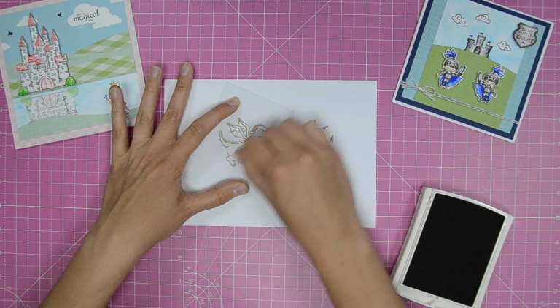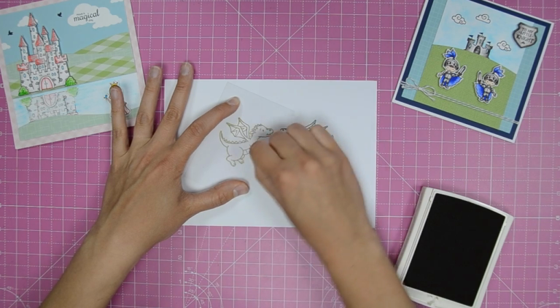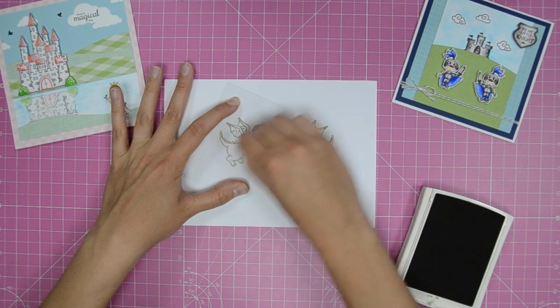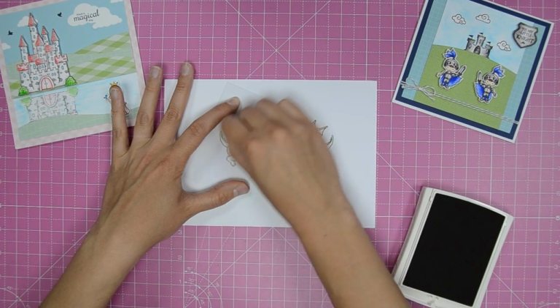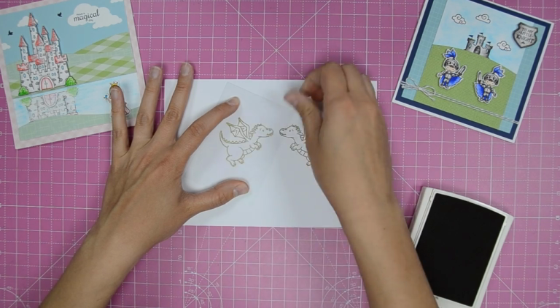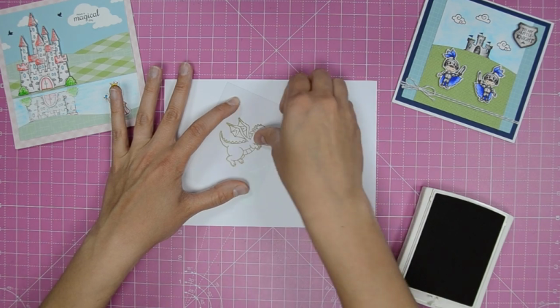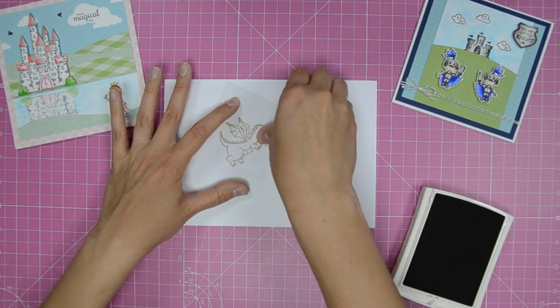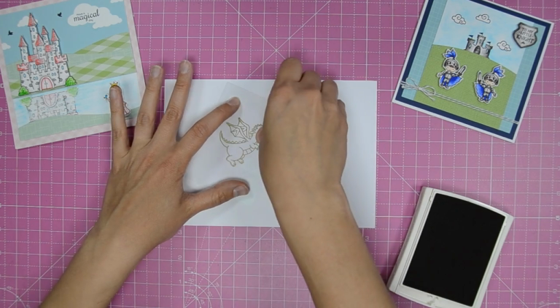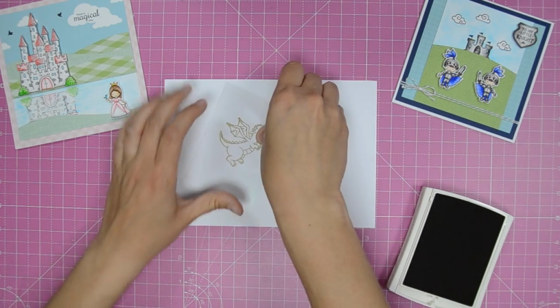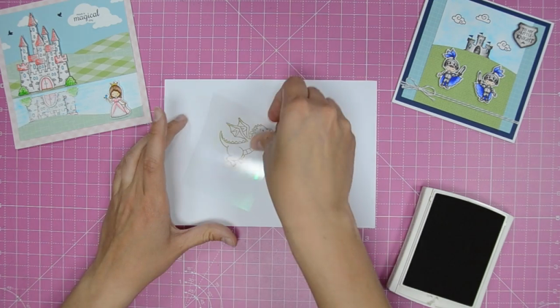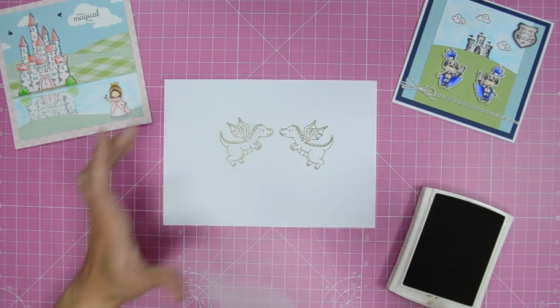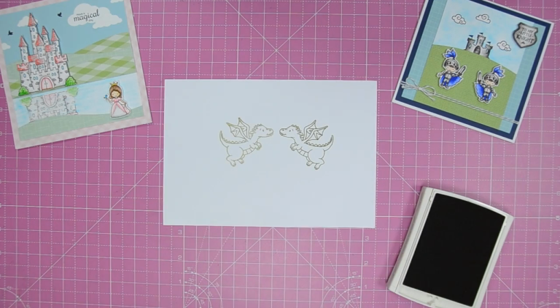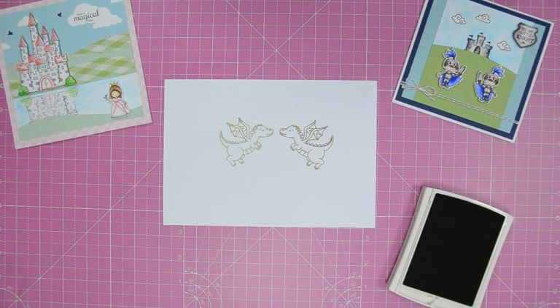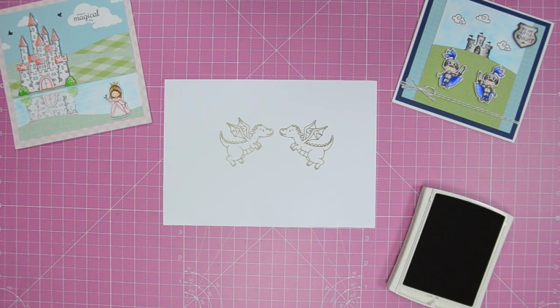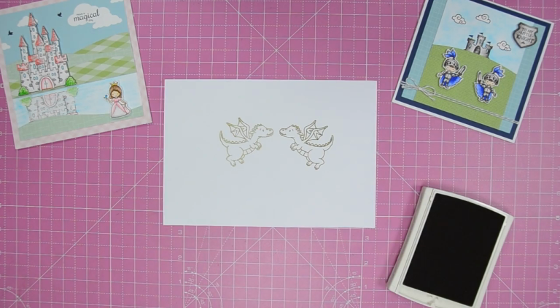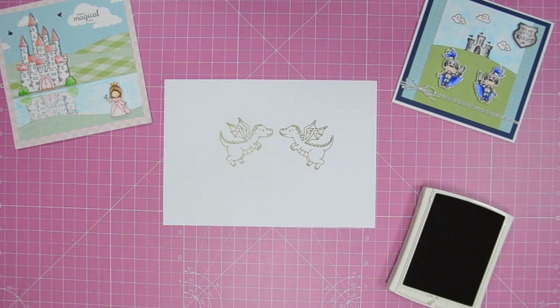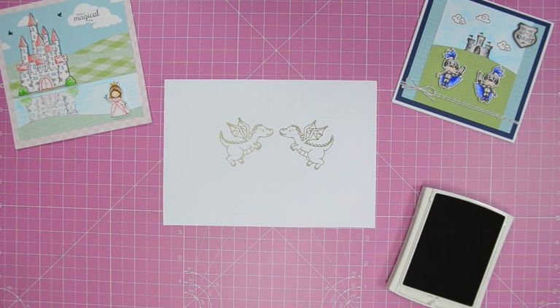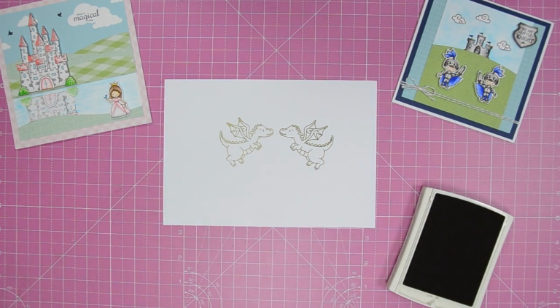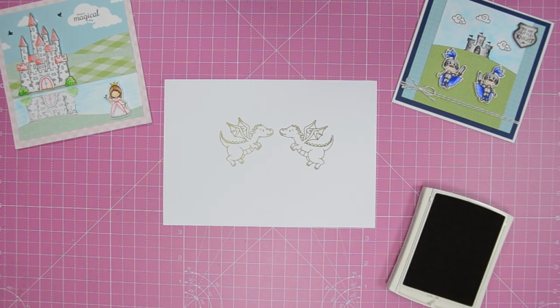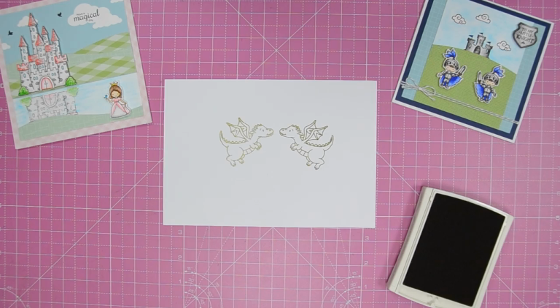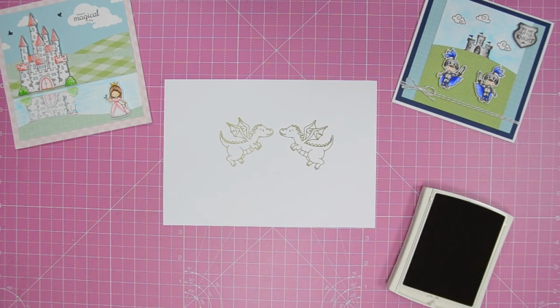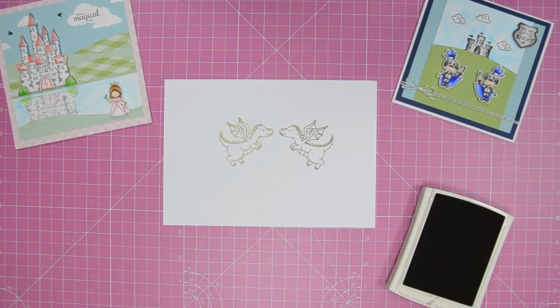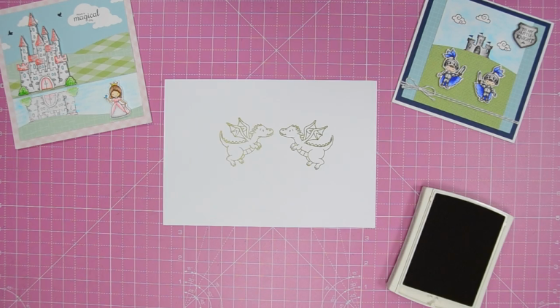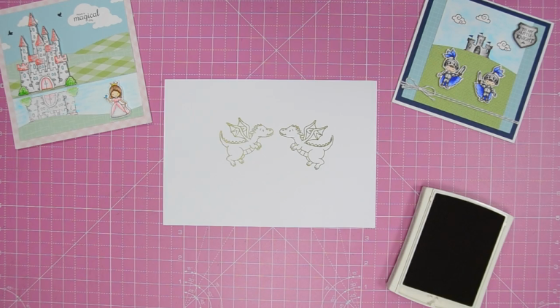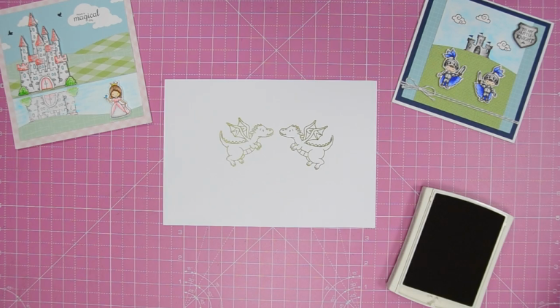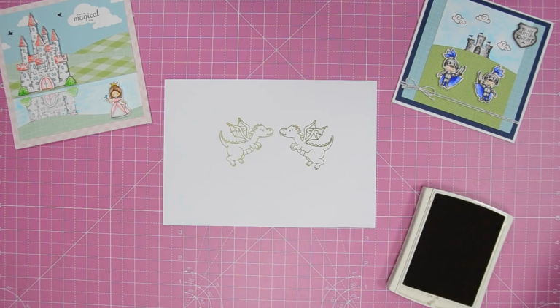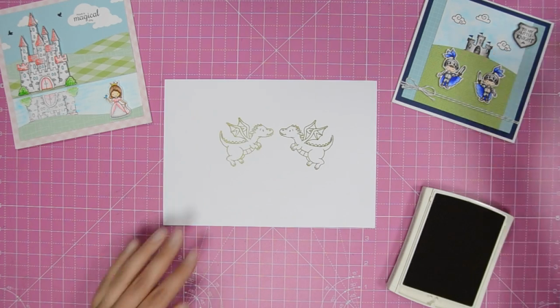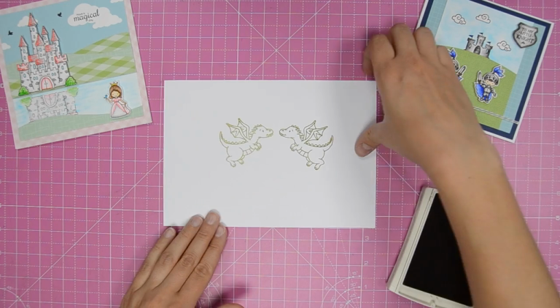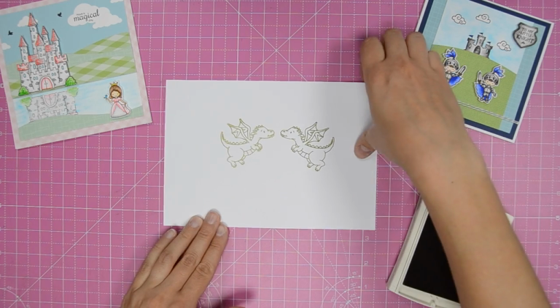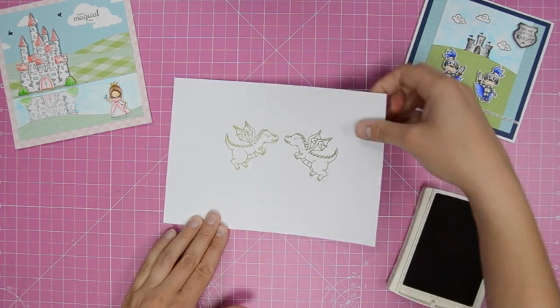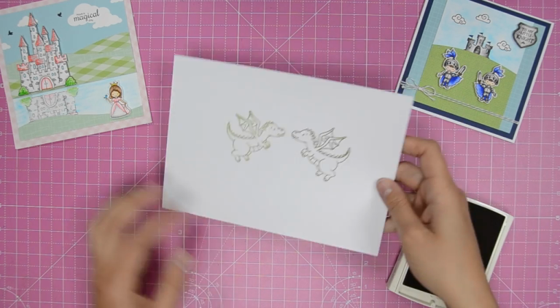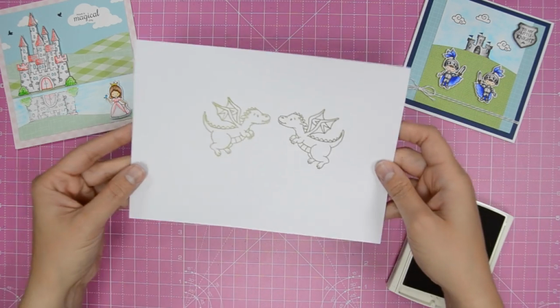This technique will take some practice to master. You'll find more mirror stamping inspiration in issue 172 of Card Making and Papercraft magazine.